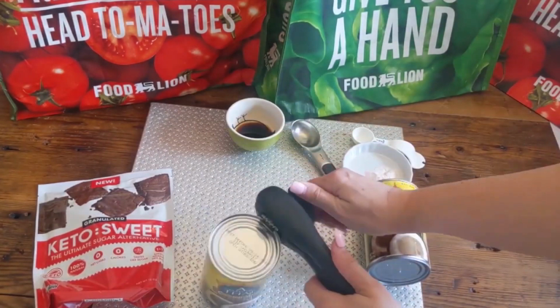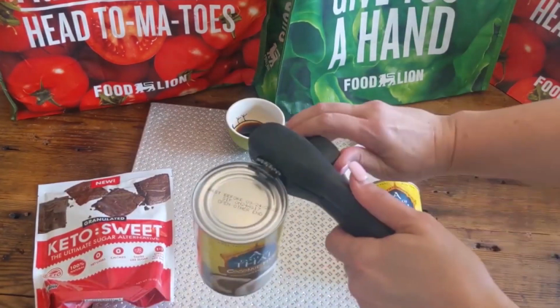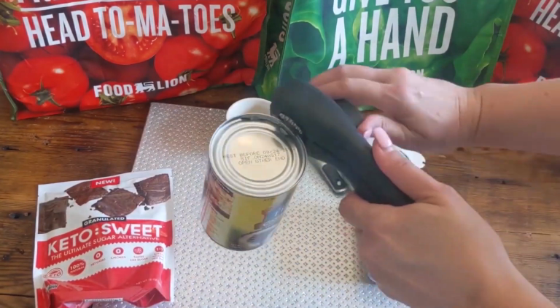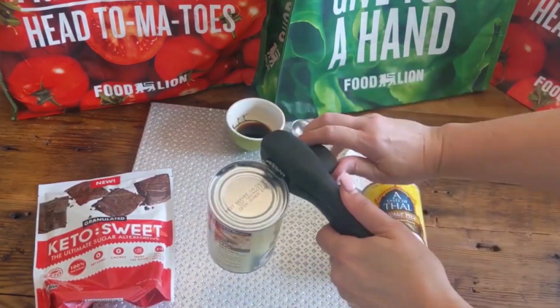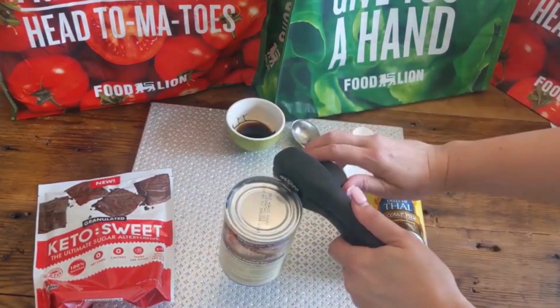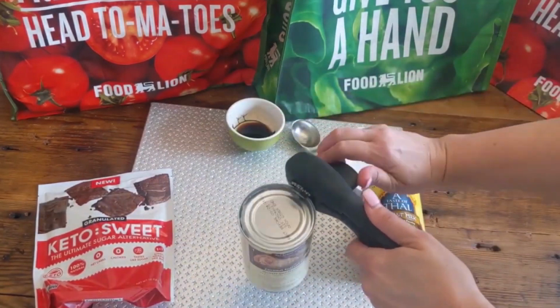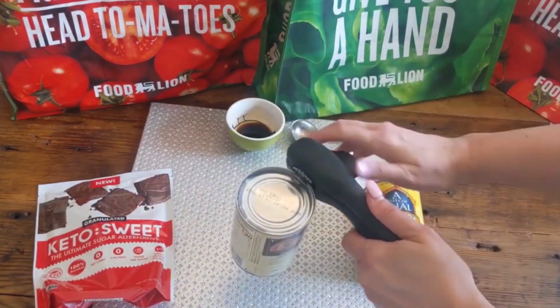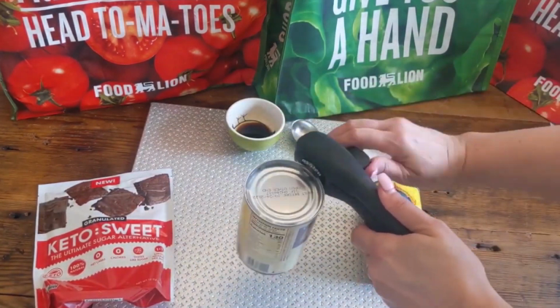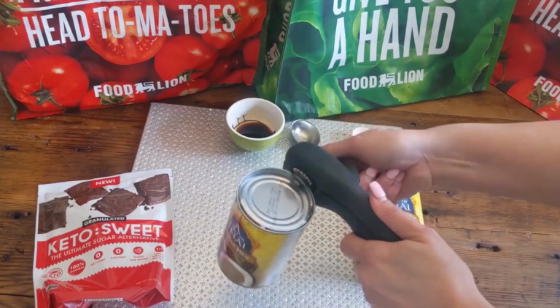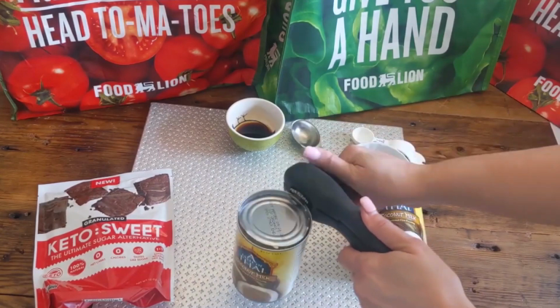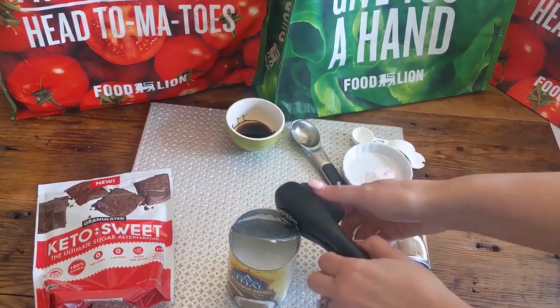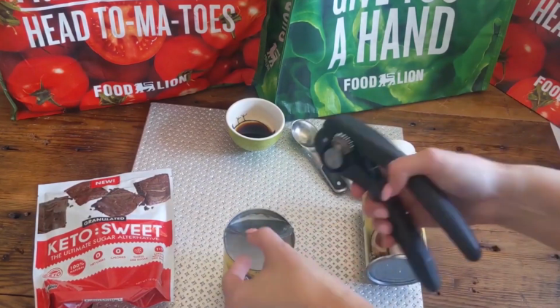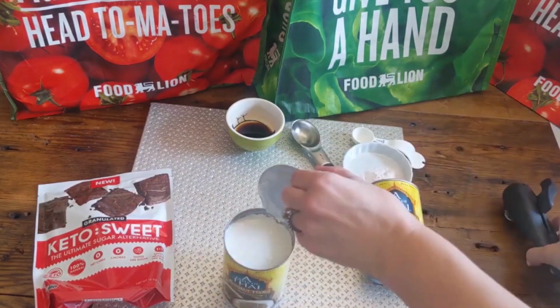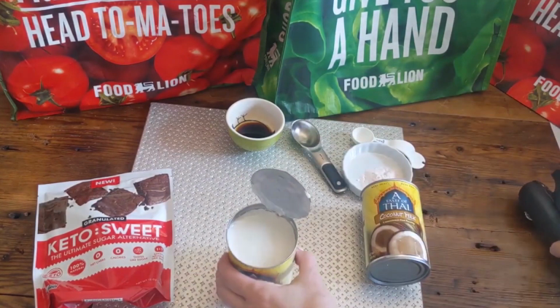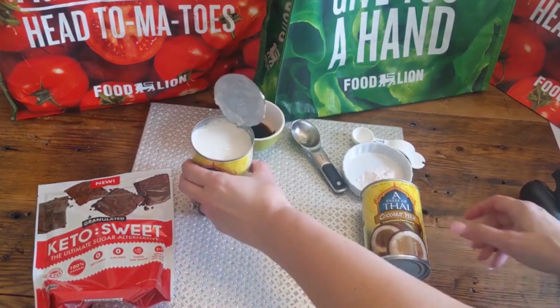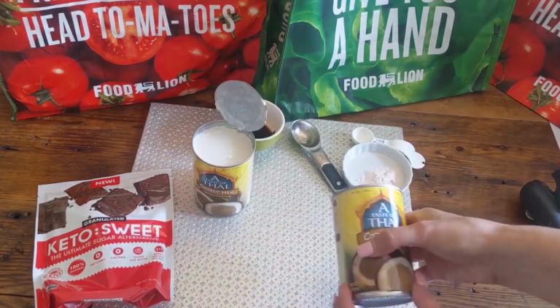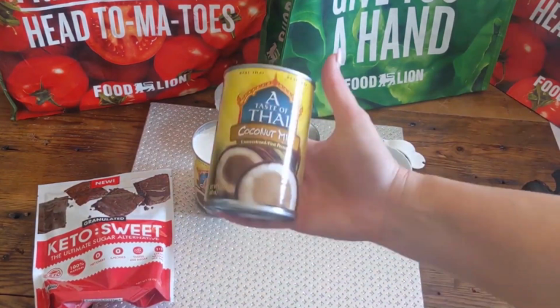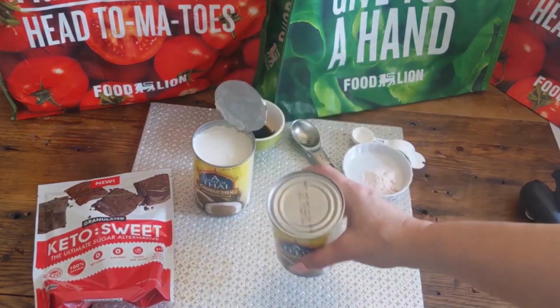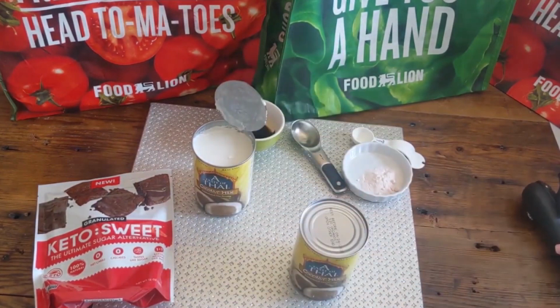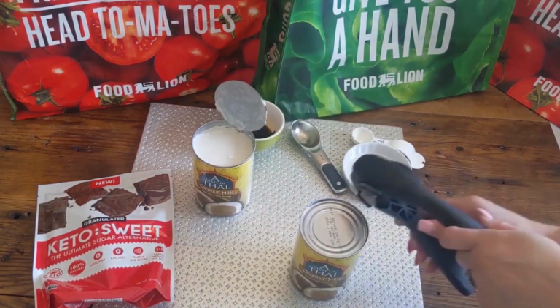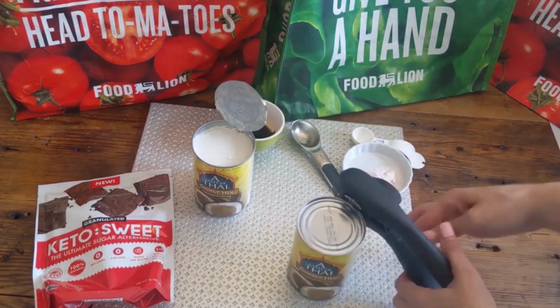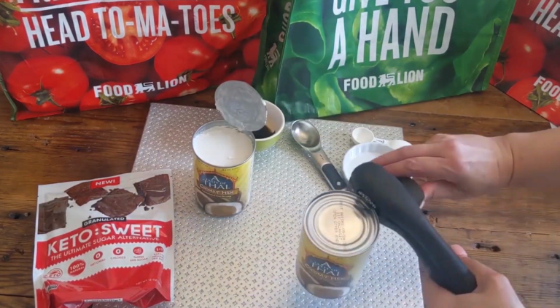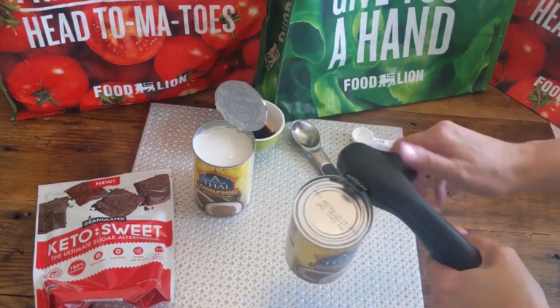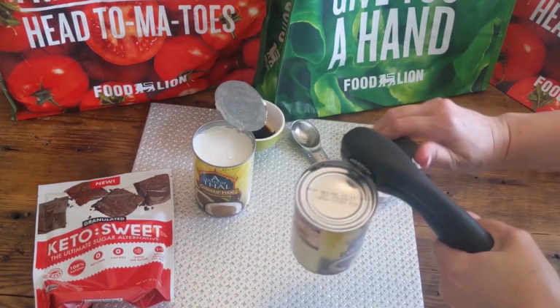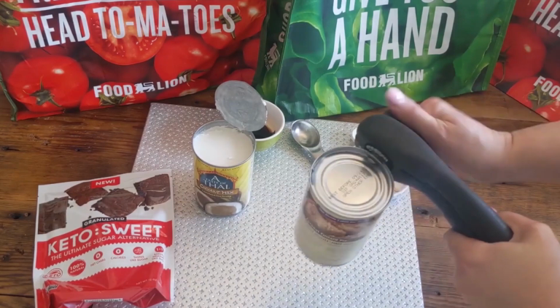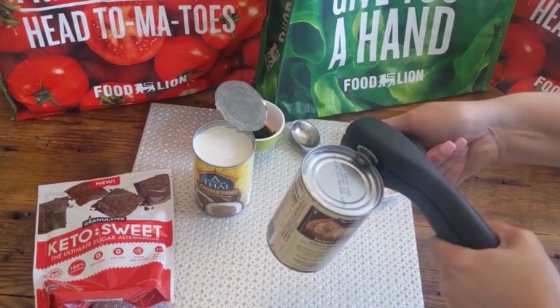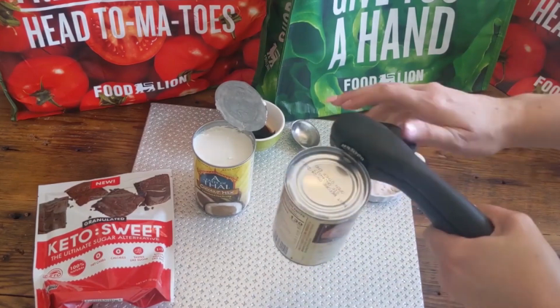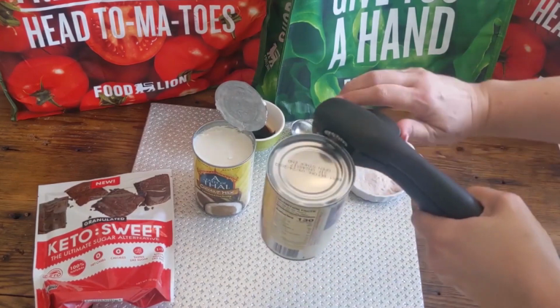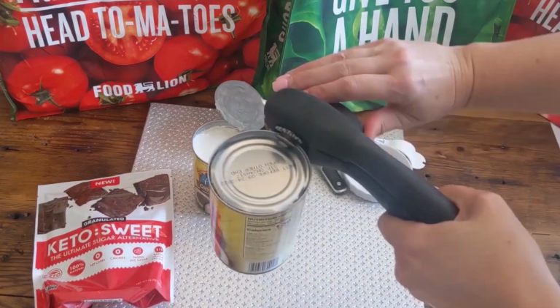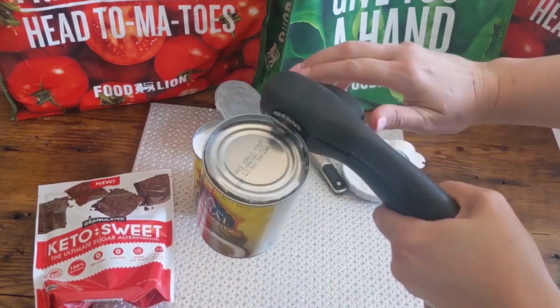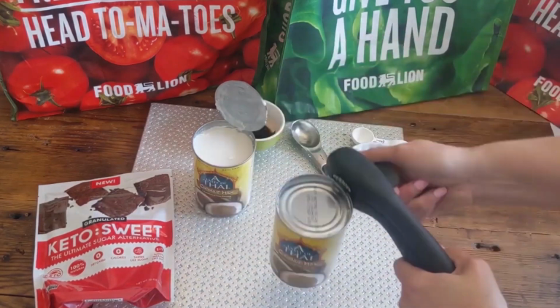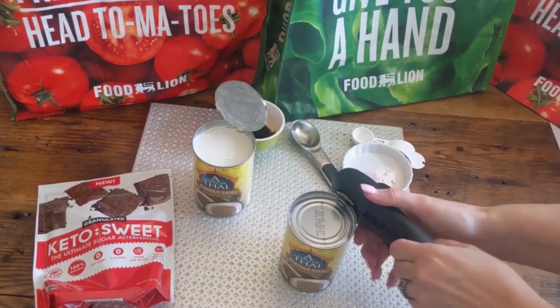It's literally four ingredients — that's it. Four simple ingredients. You need your keto sweetener, some coconut milk, some salt, and some vanilla. And I also have some nuances to share.